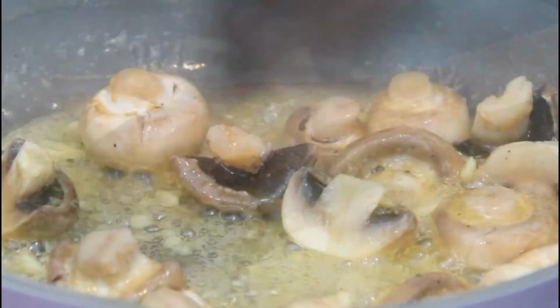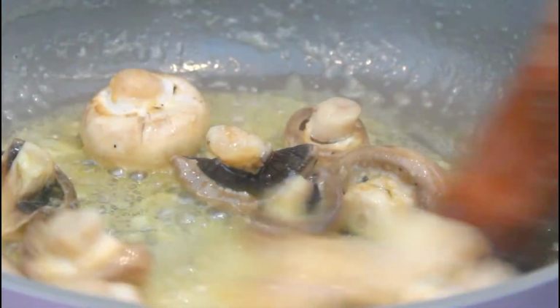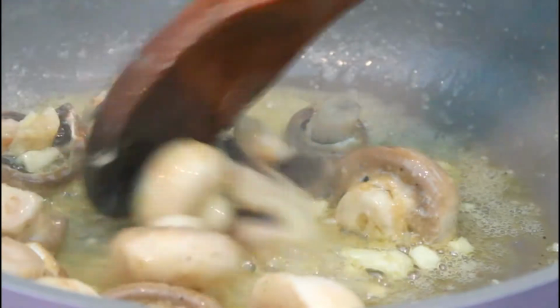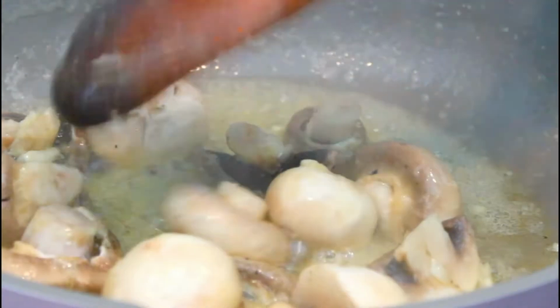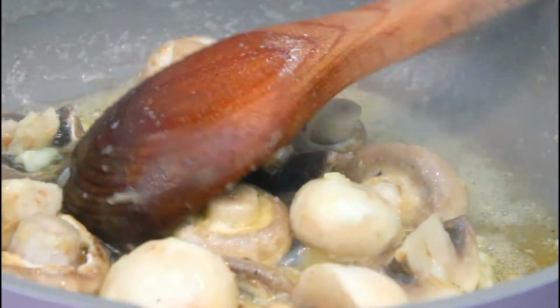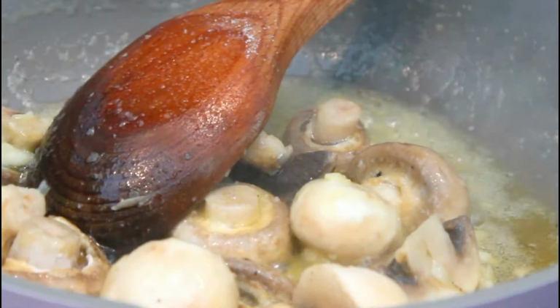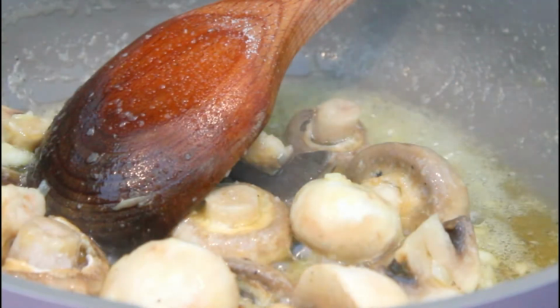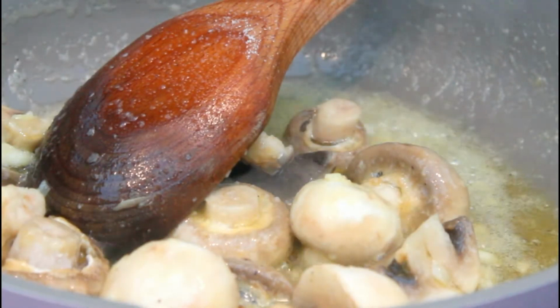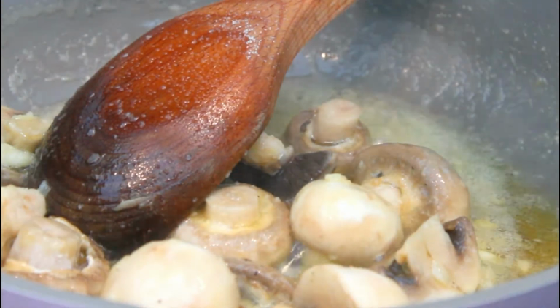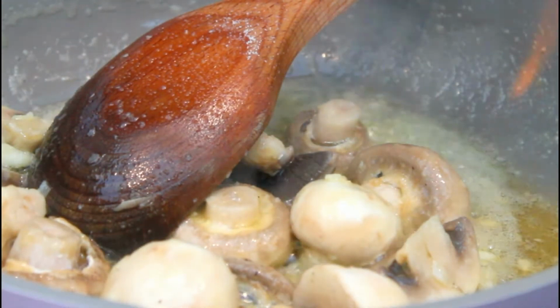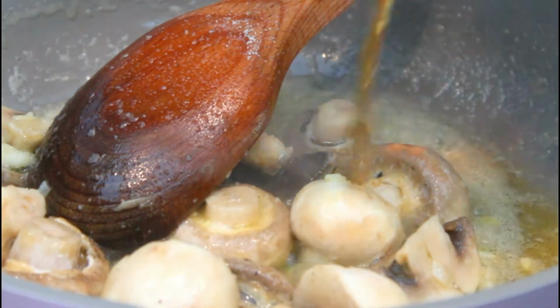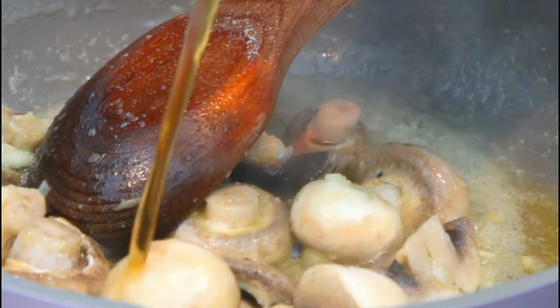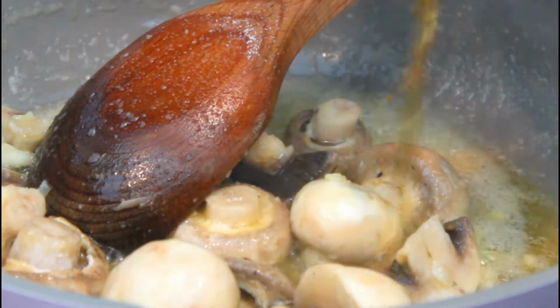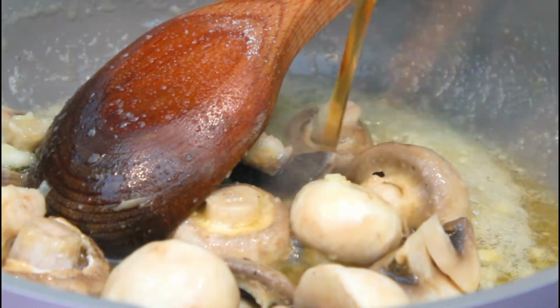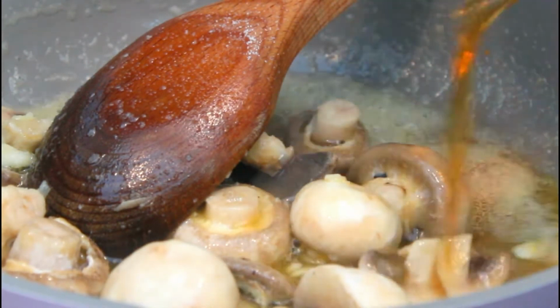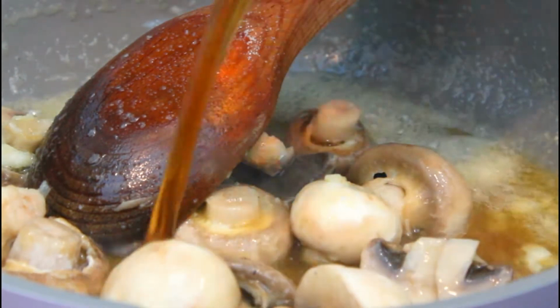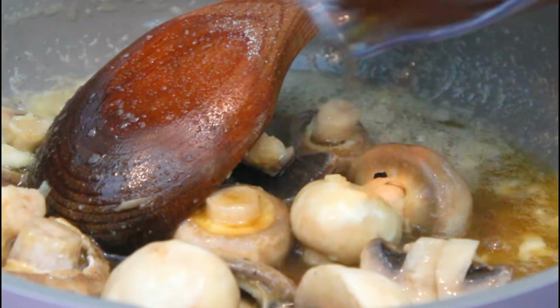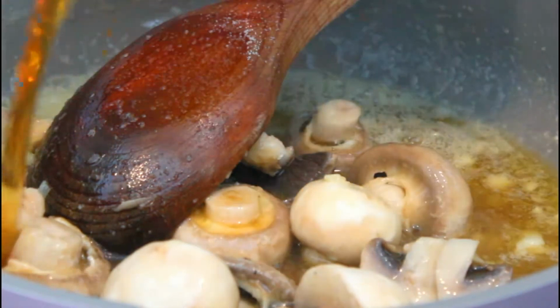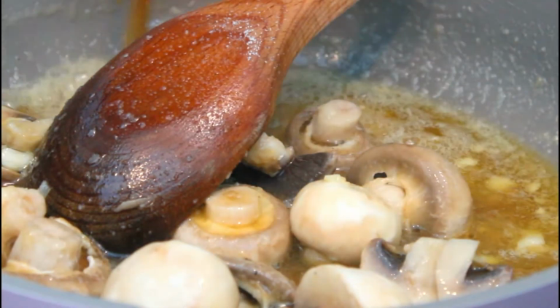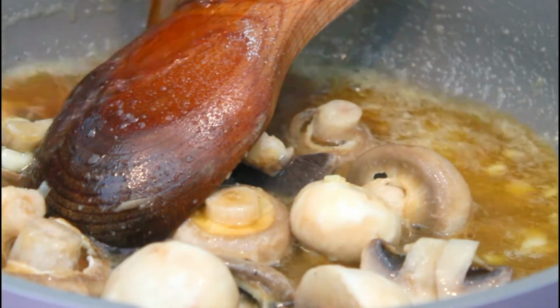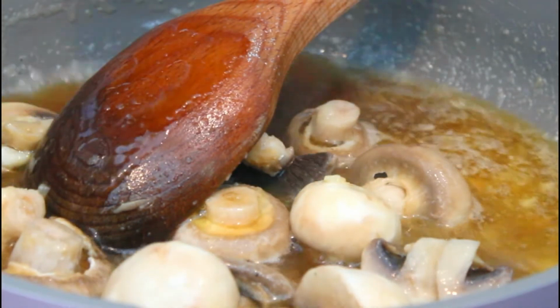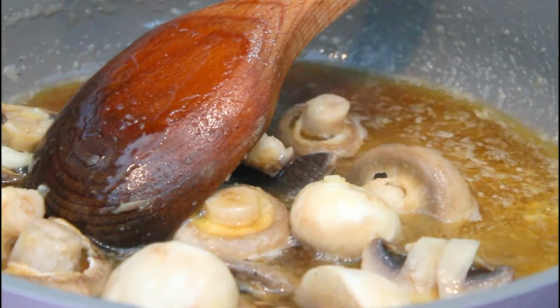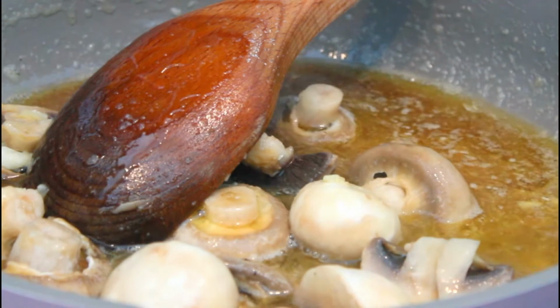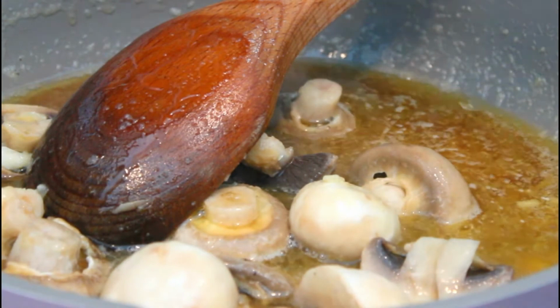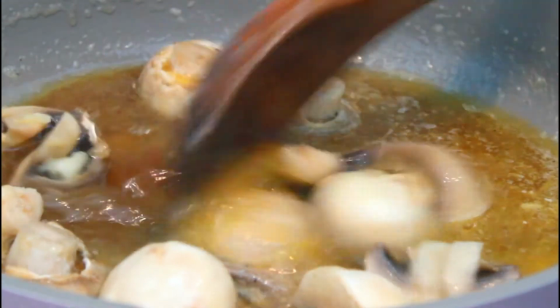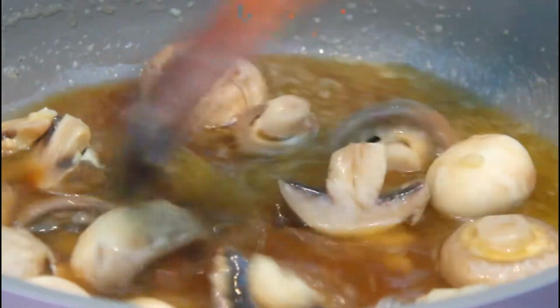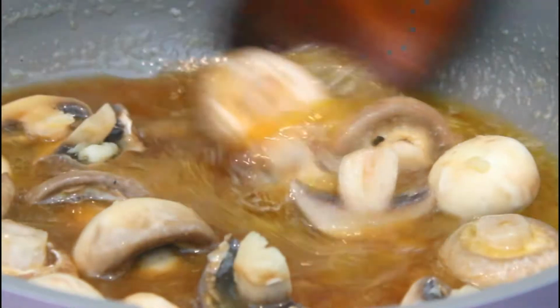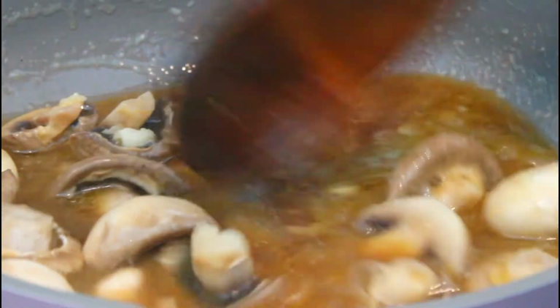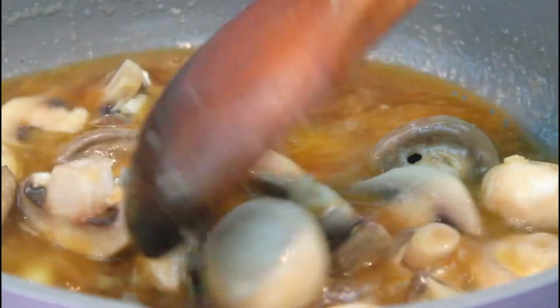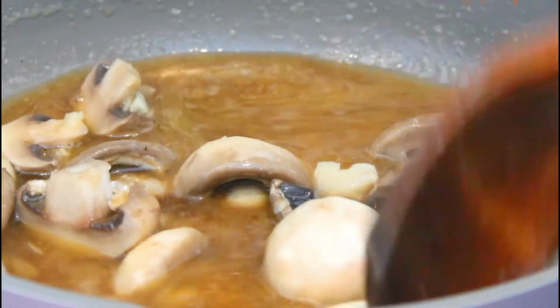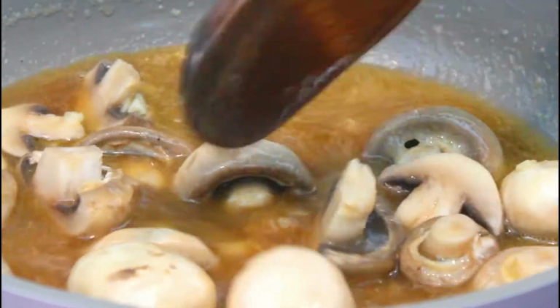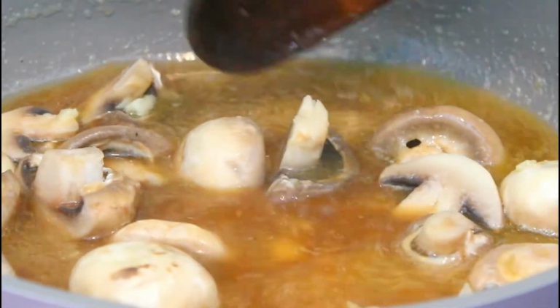It's been frying for 2 minutes. Now I'm going to add a cup of beef broth. You can also add white wine if you want. And we're going to bring that to a boil.